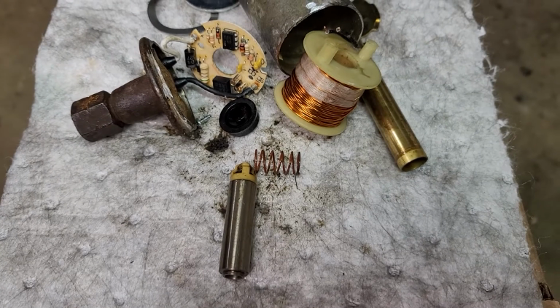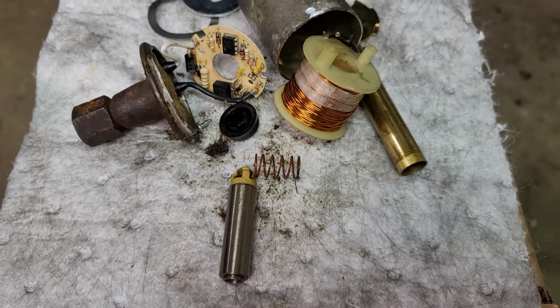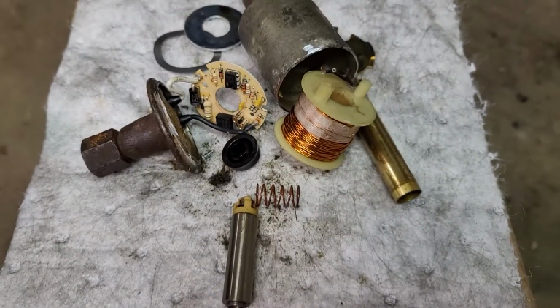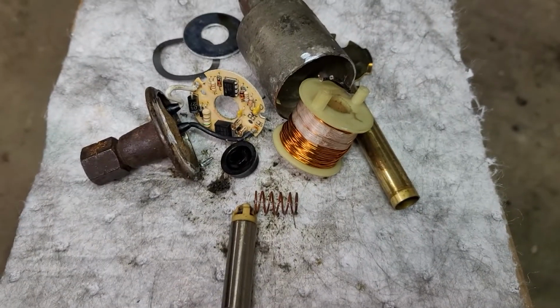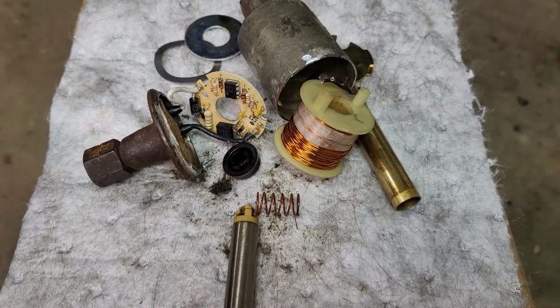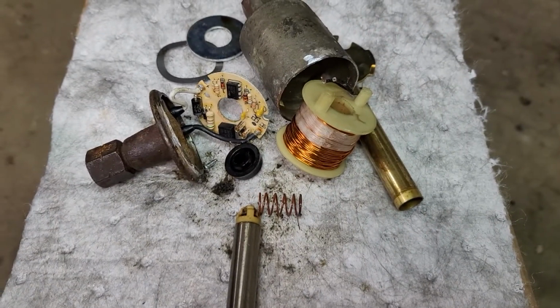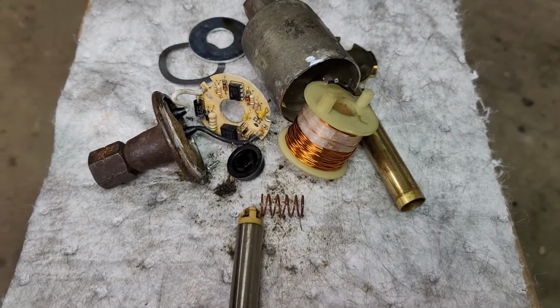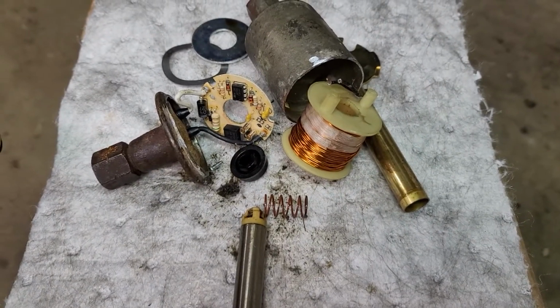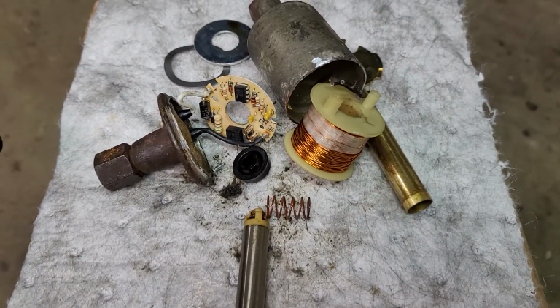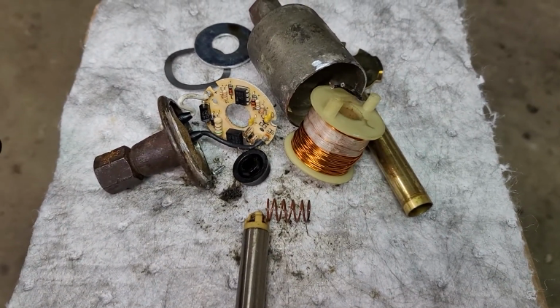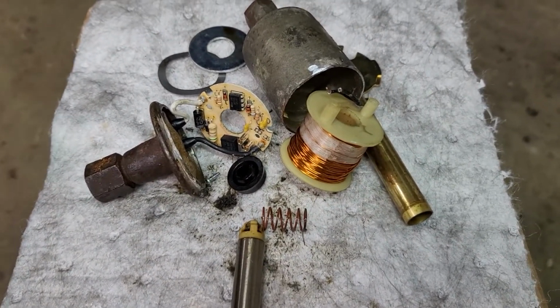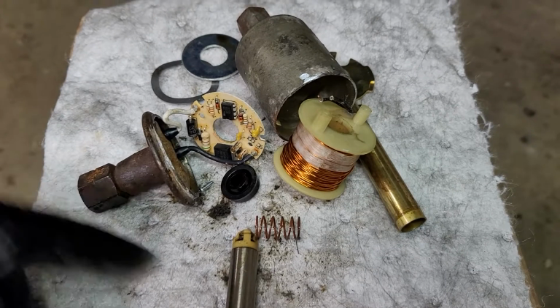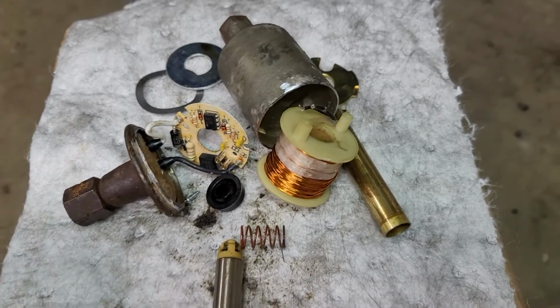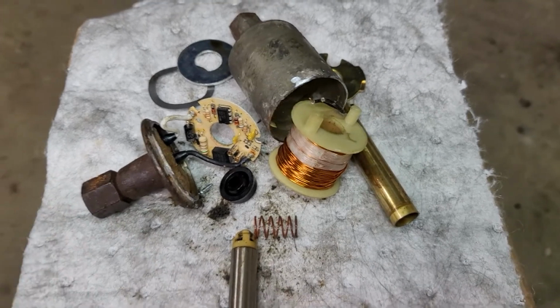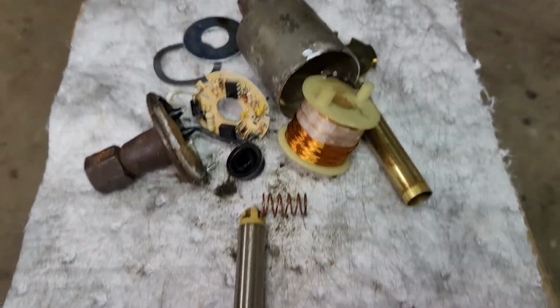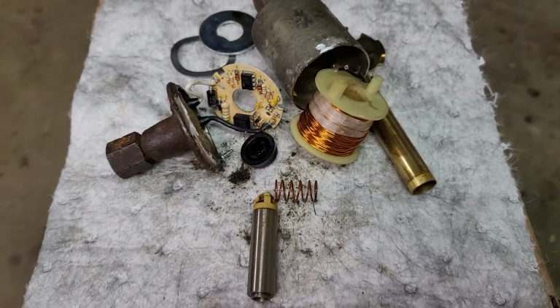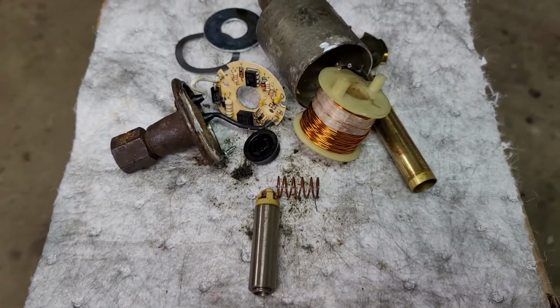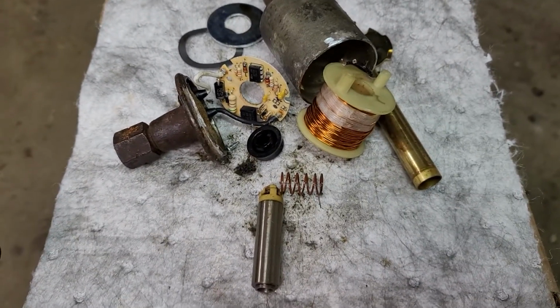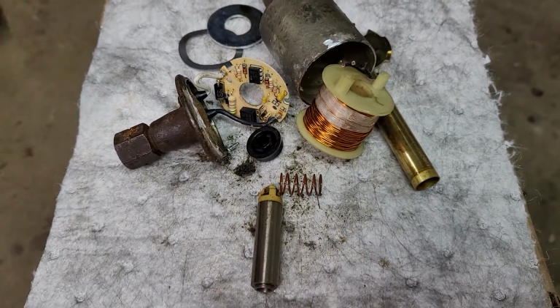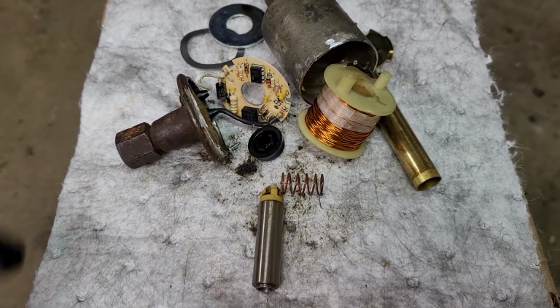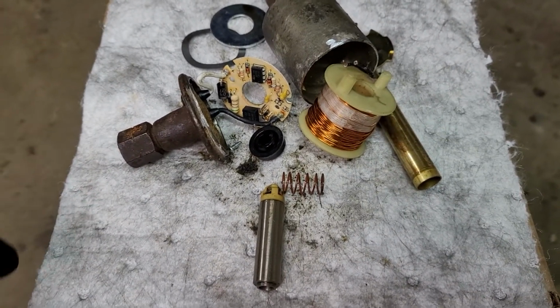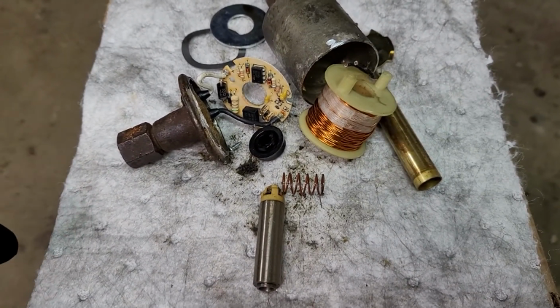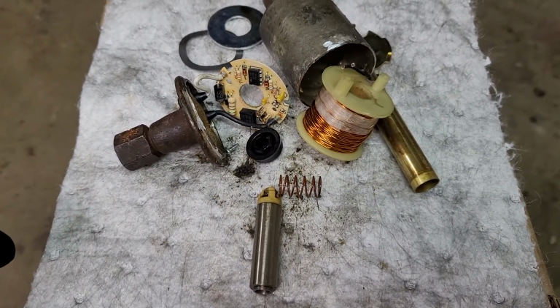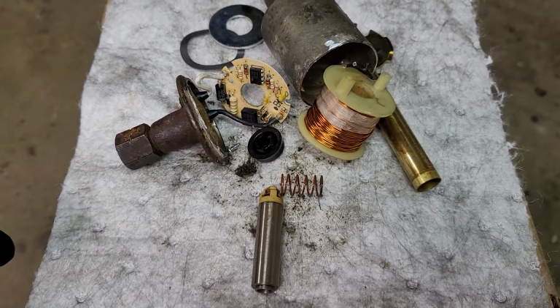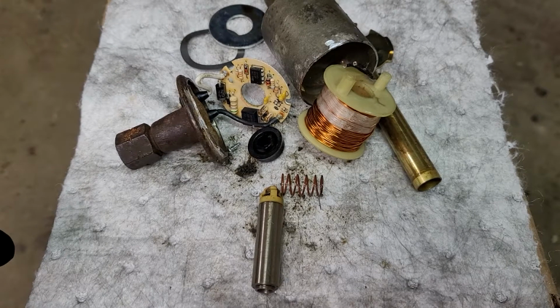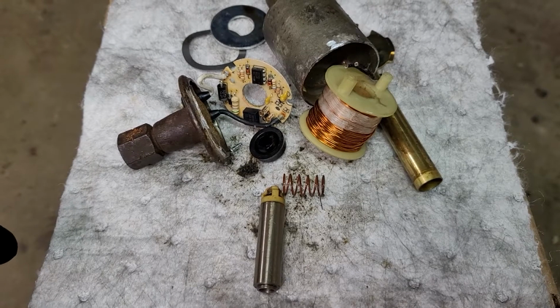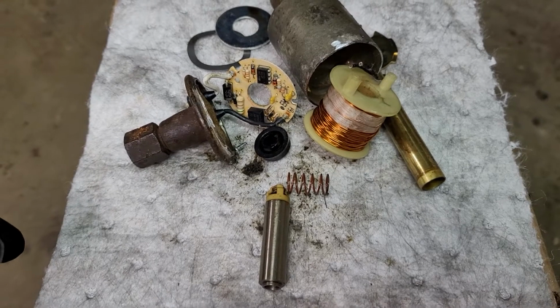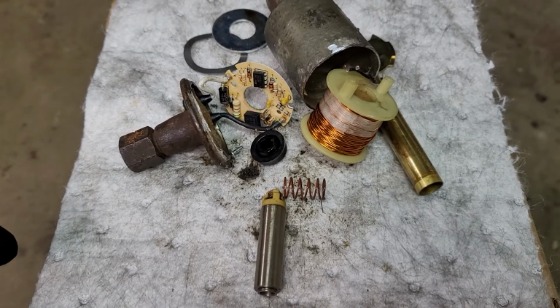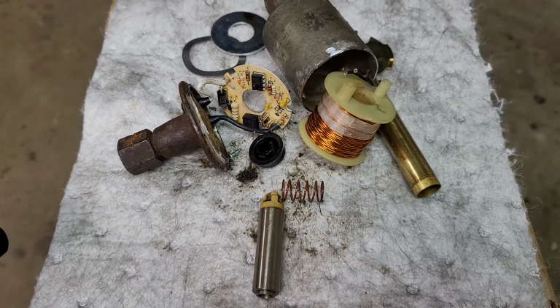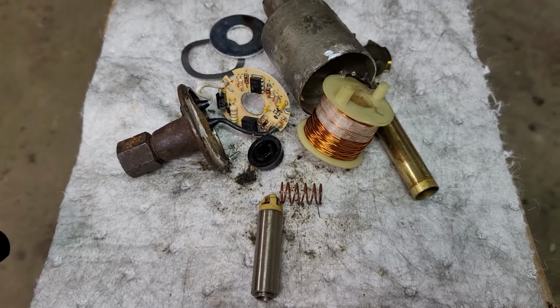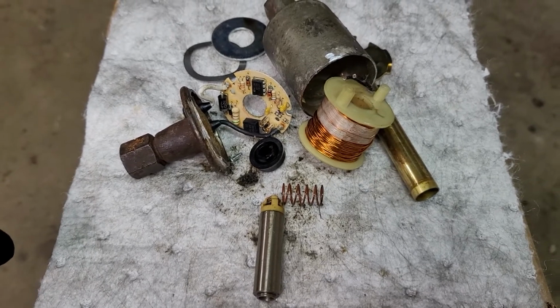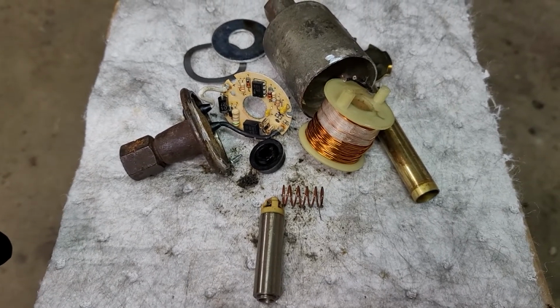This happened to be off of a 6.5 turbo diesel Chevrolet. Check out my other videos and you'll find some more interesting stuff. Thanks for watching.